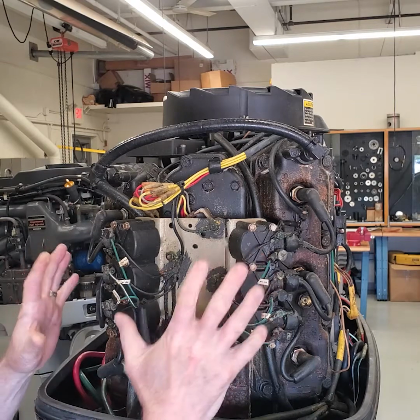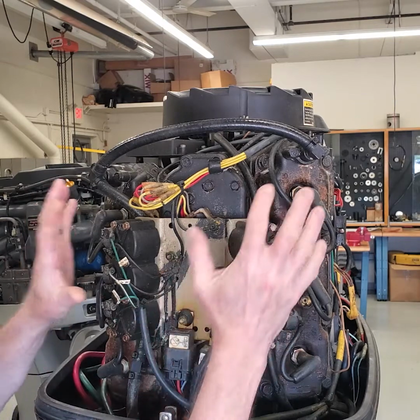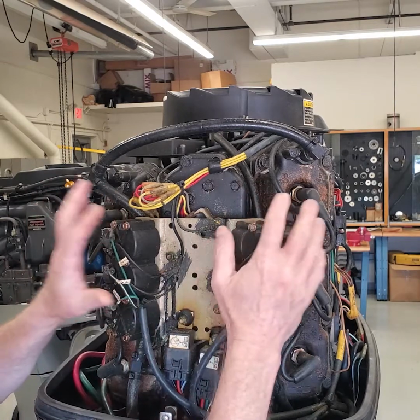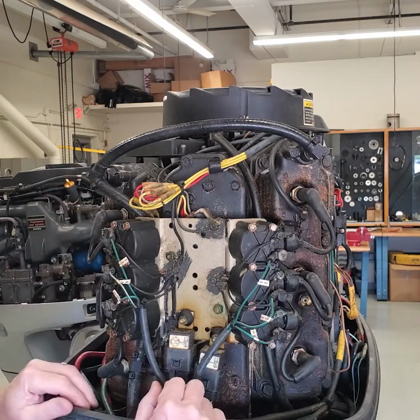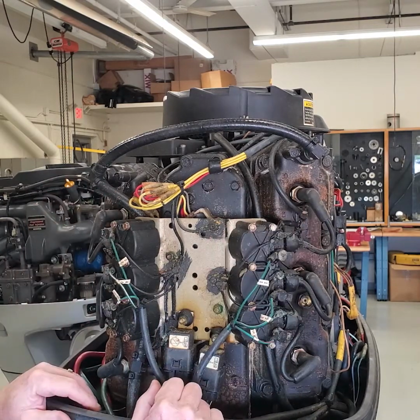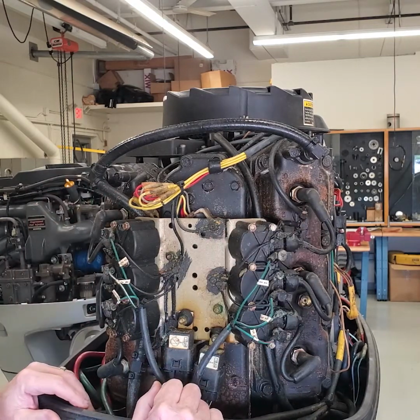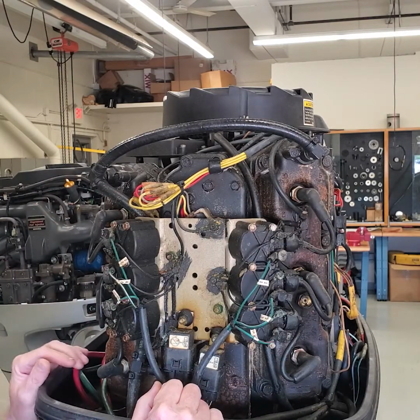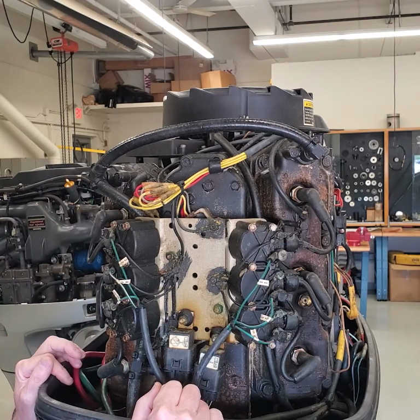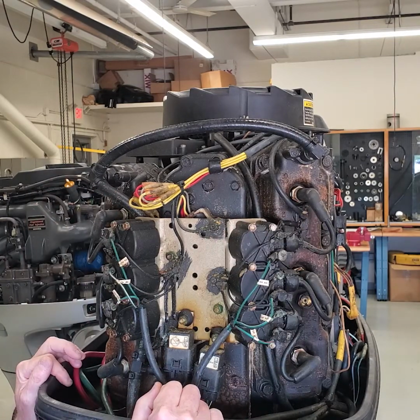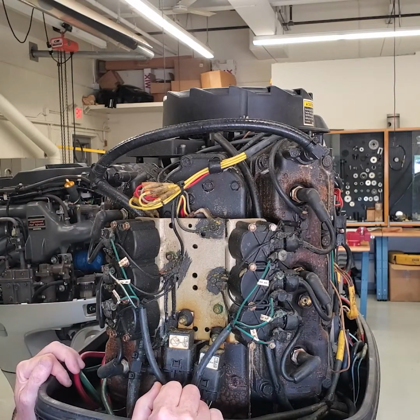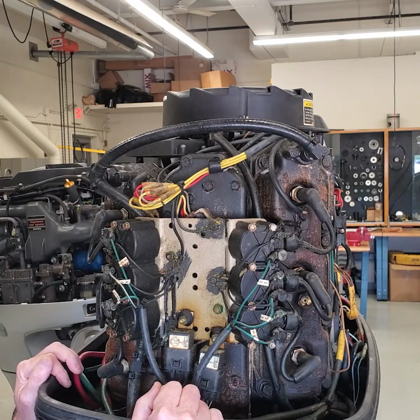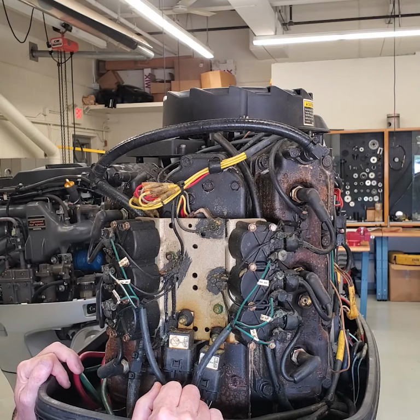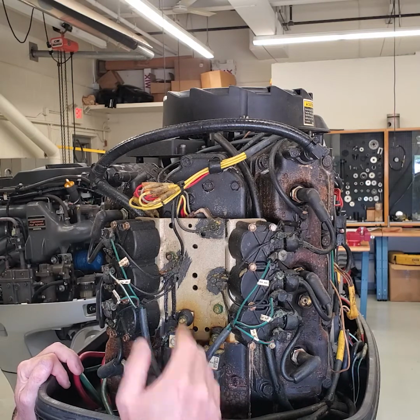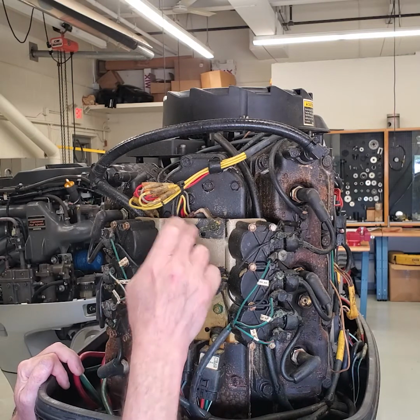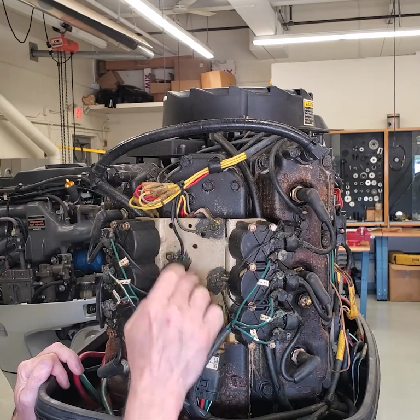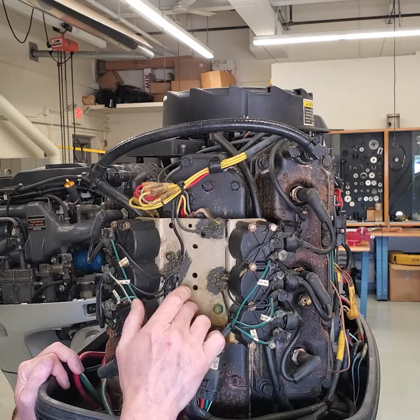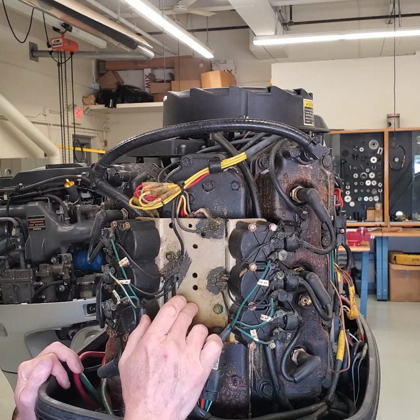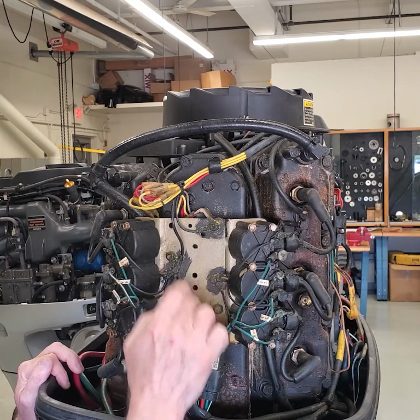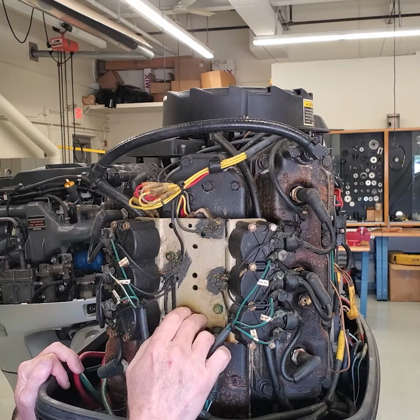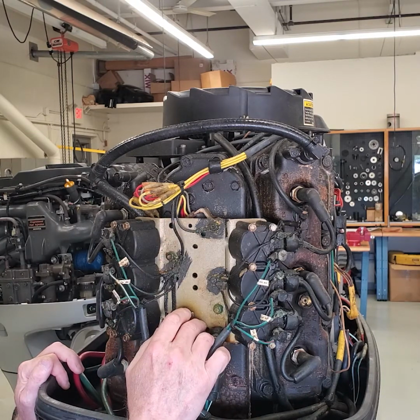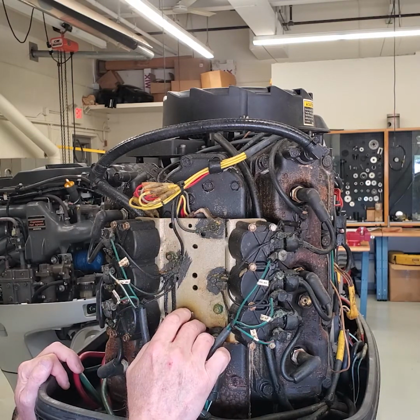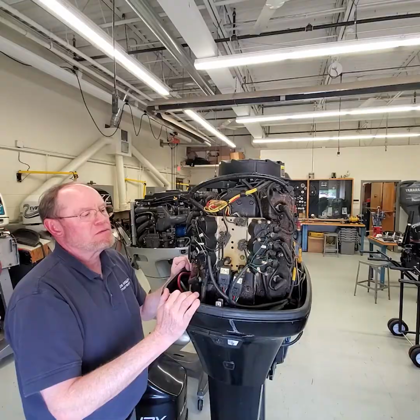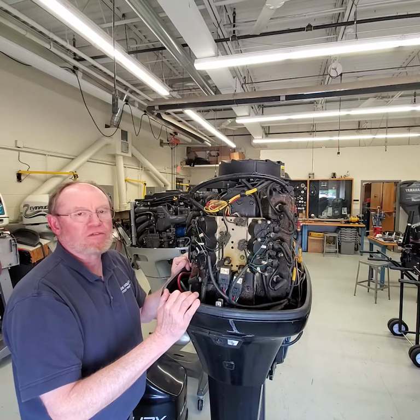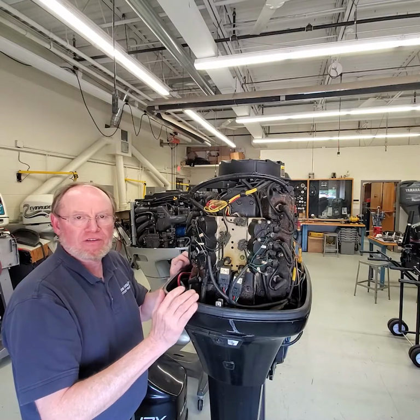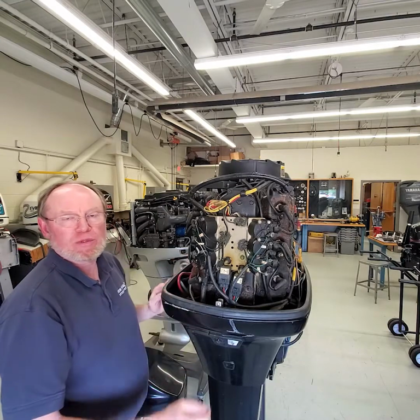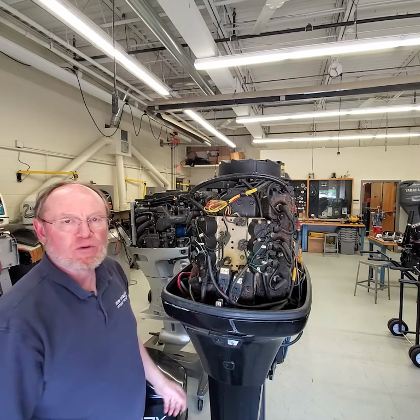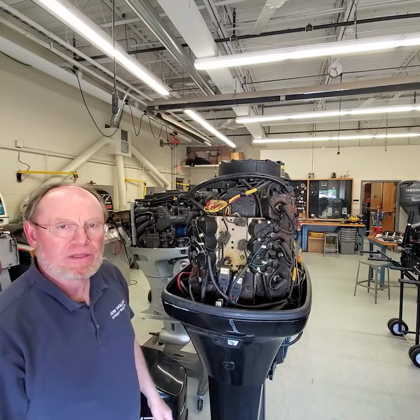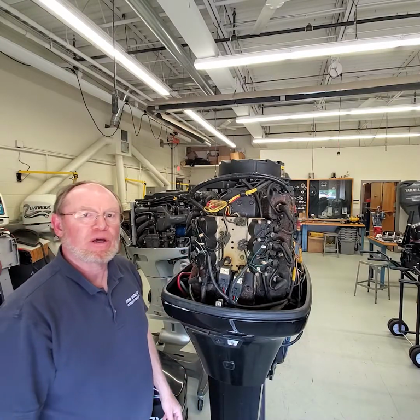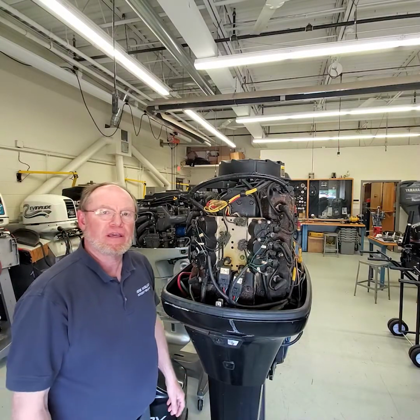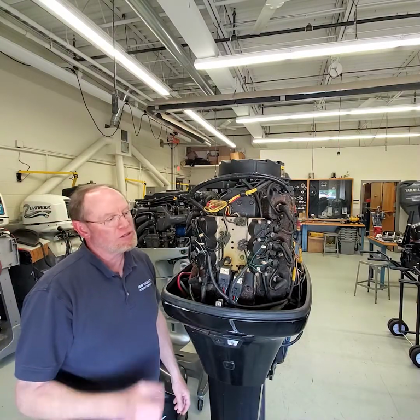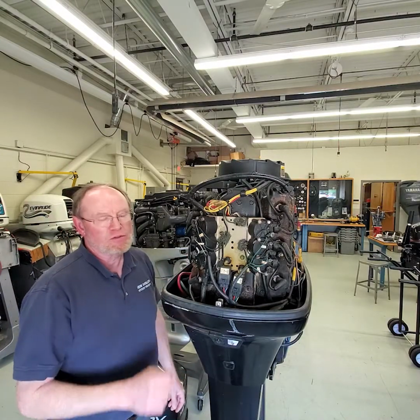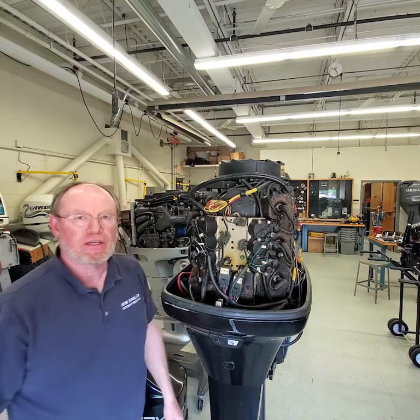So just one of the neat things to go over that I really liked — and thought was impressive — that Mercury did back in the day was the two charging system, 40-amp alternator output. If you like the video, please subscribe, hit the like button, and I'll talk to you soon in new videos.